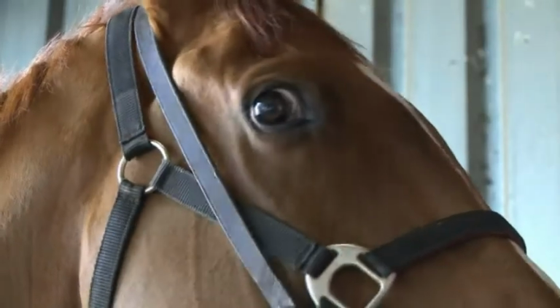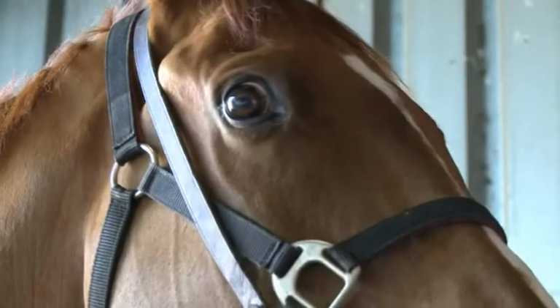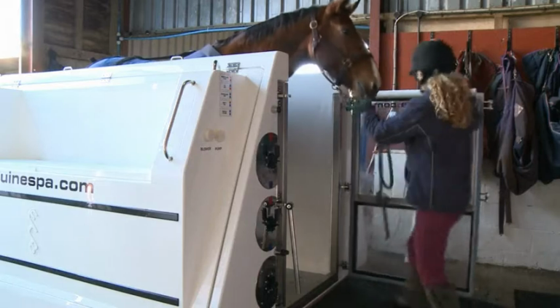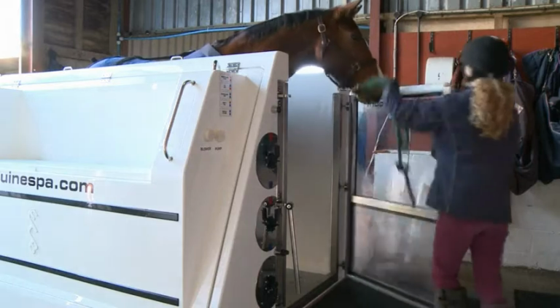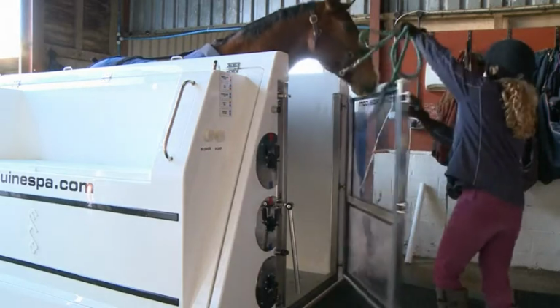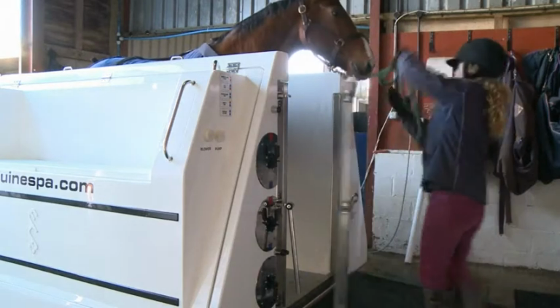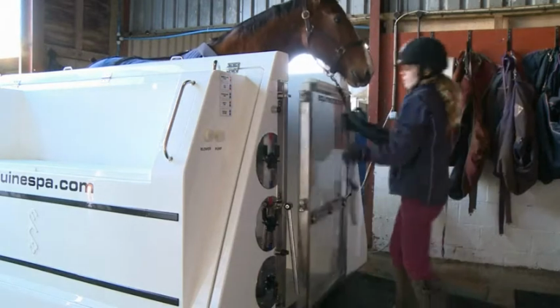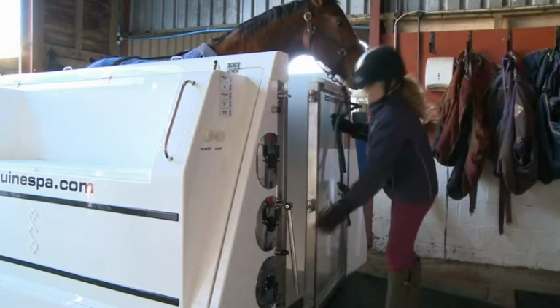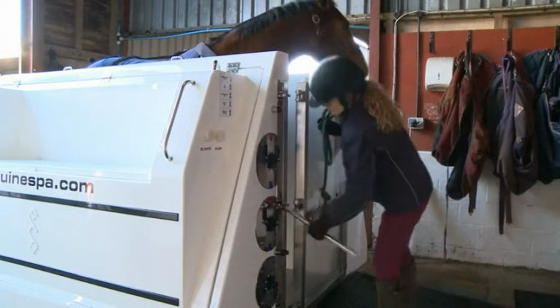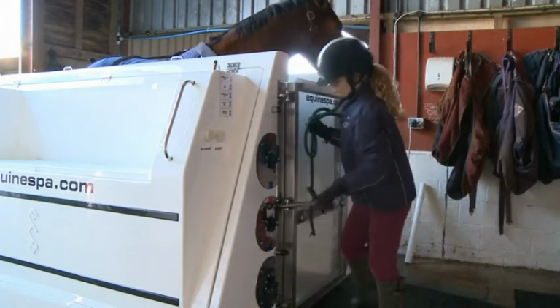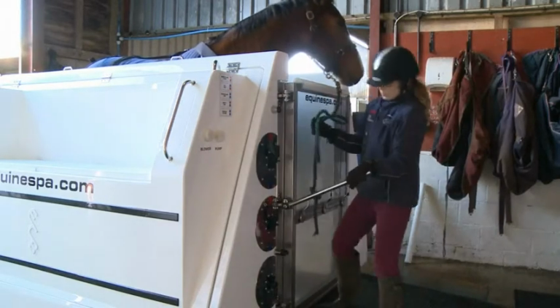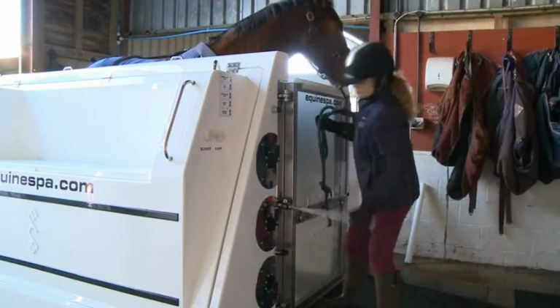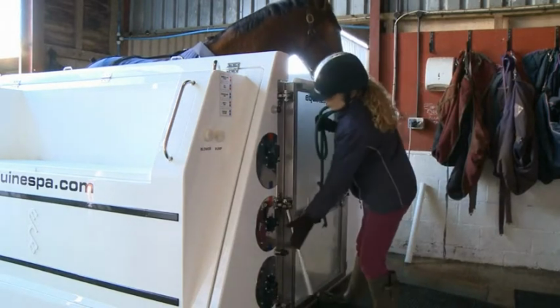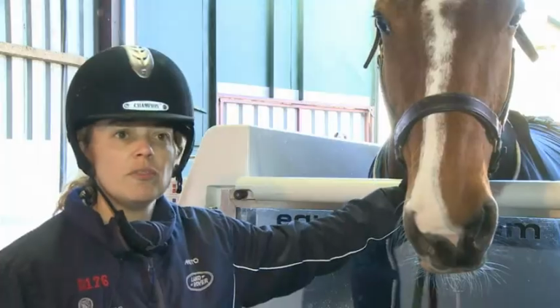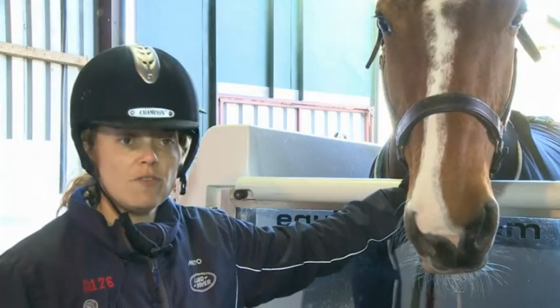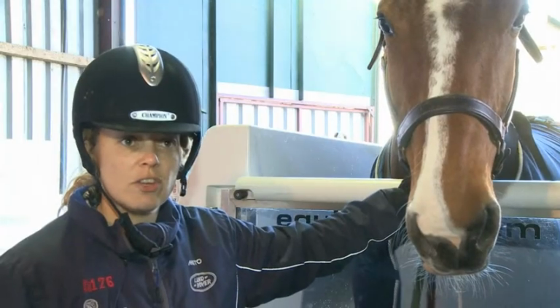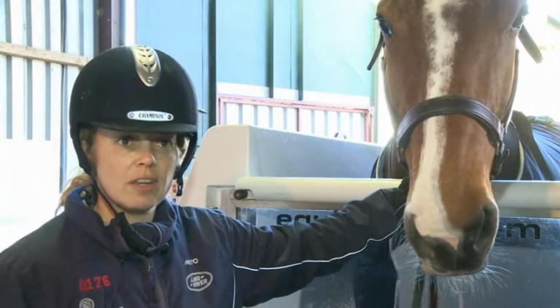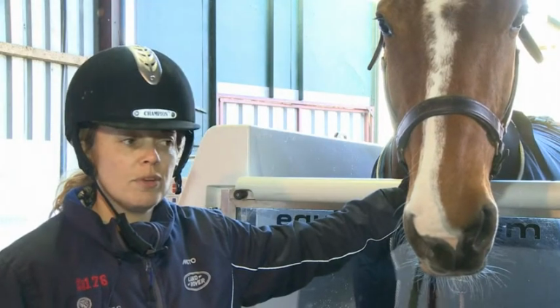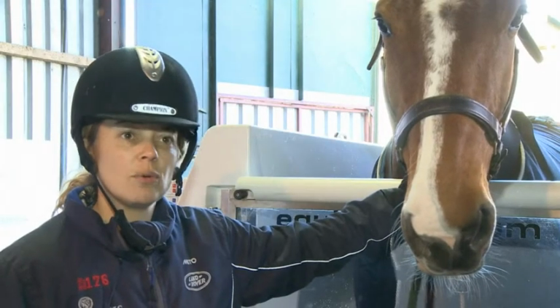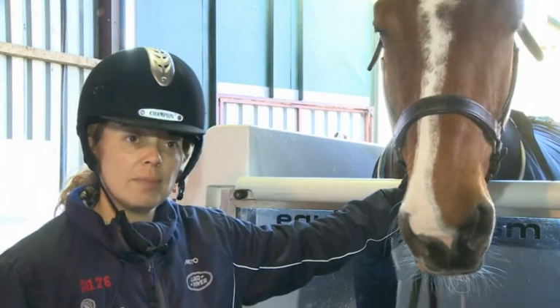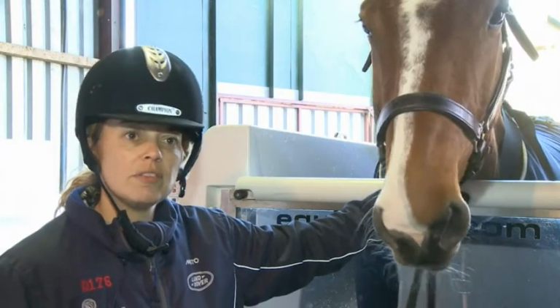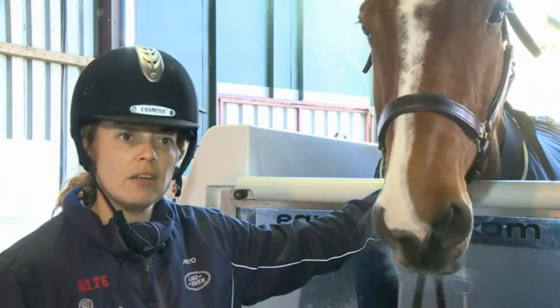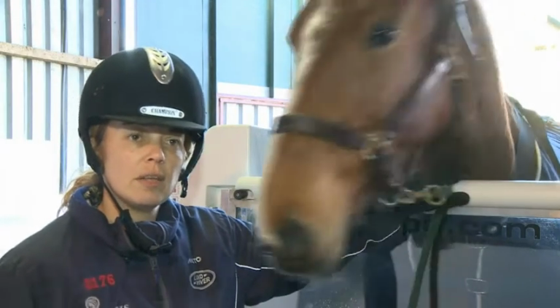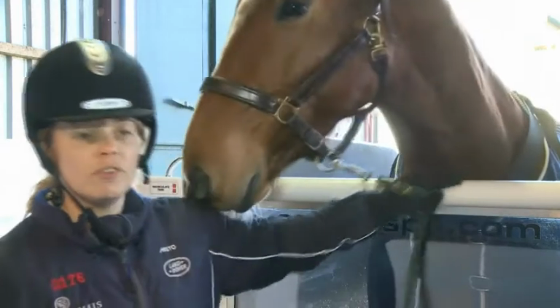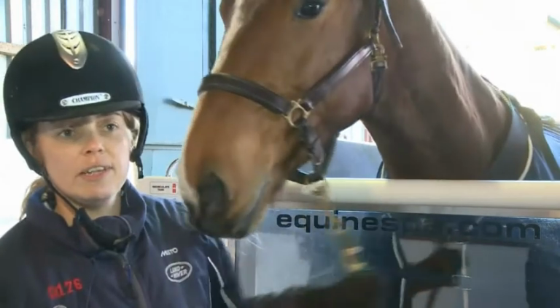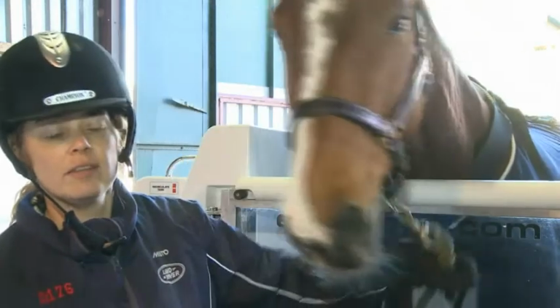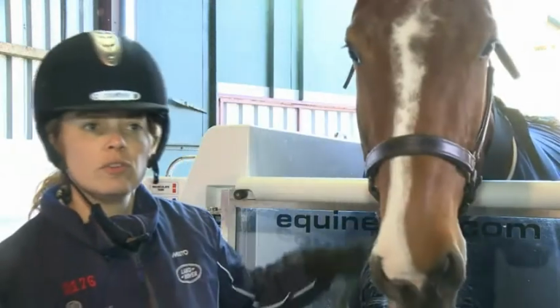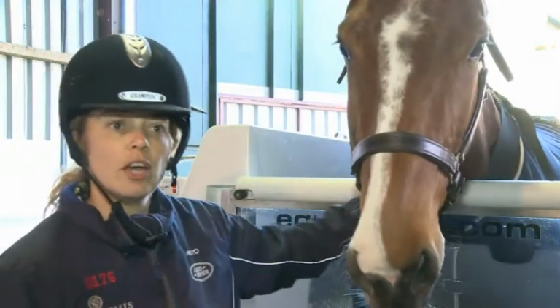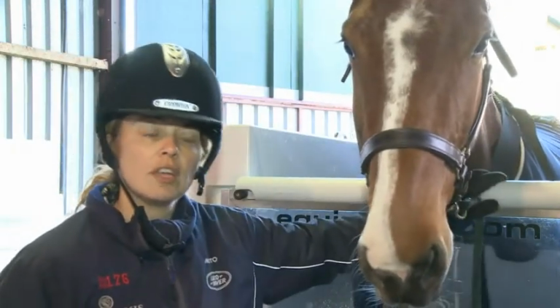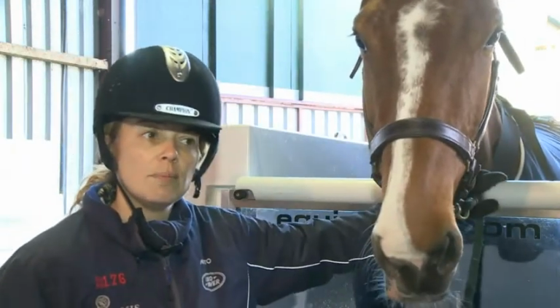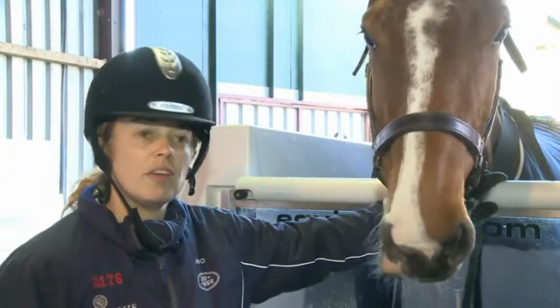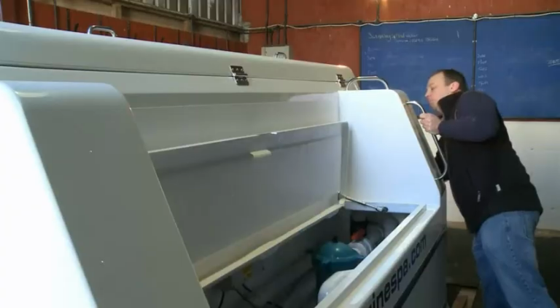The machine has a massaging effect on their legs and helps them to get rid of the pain. But do they like it? Most of them are really, really good. You get the odd one that's a little bit nervous when he goes in, but if you take it really steady the first two or three goes, by the third time they love it.